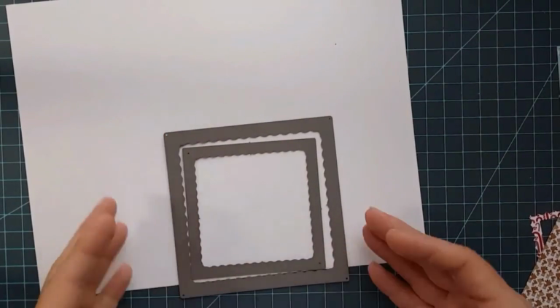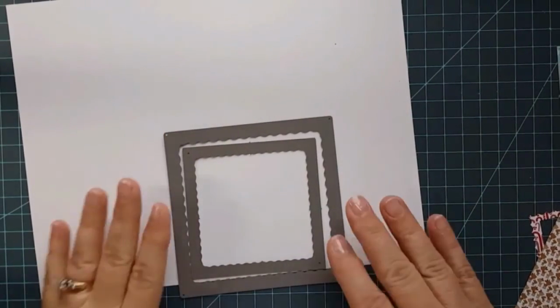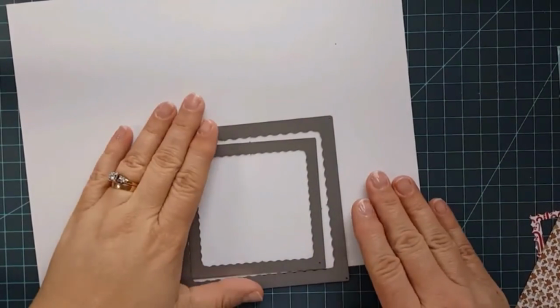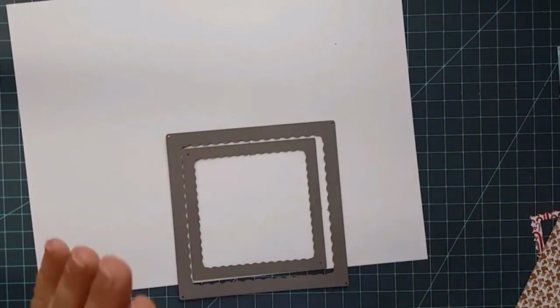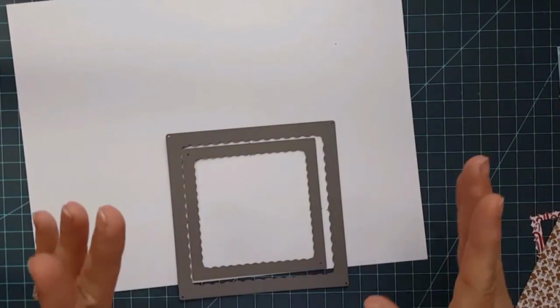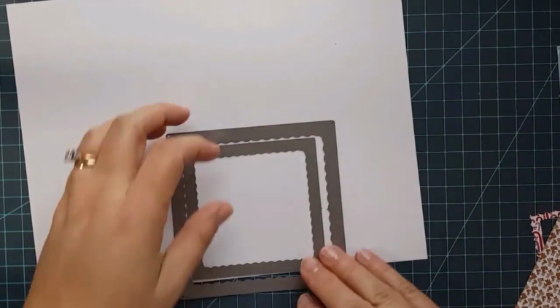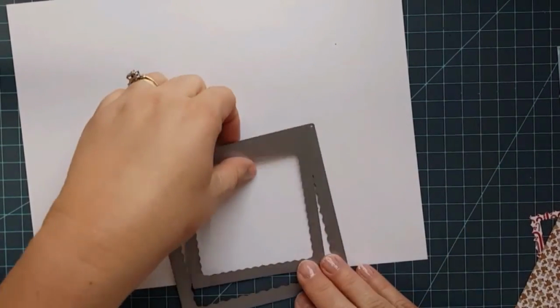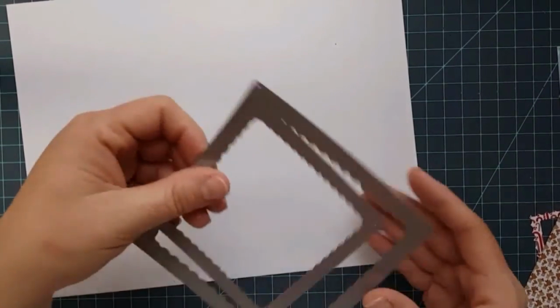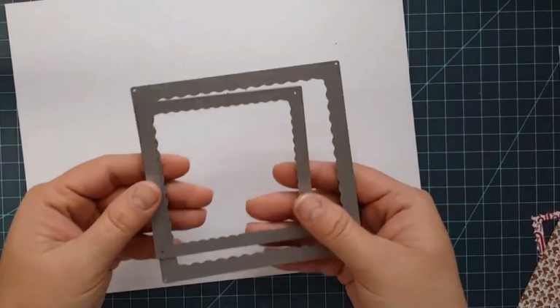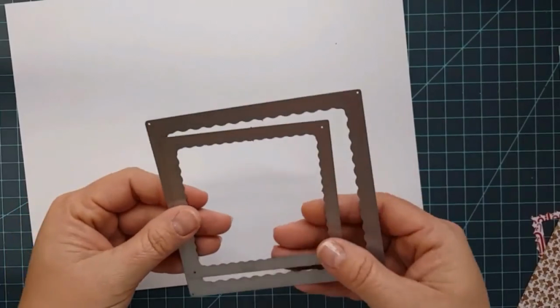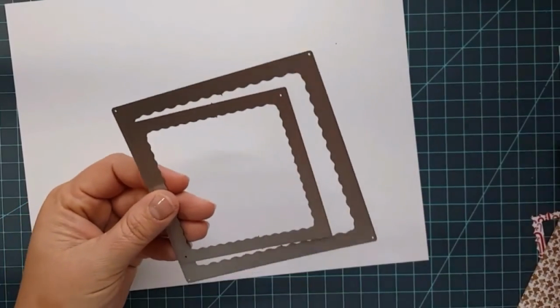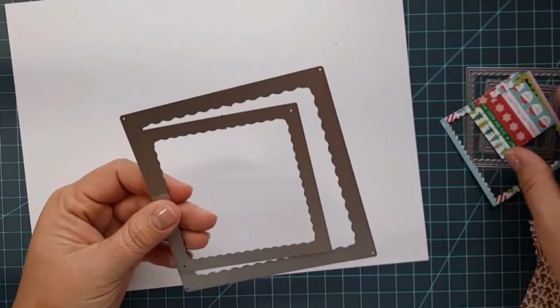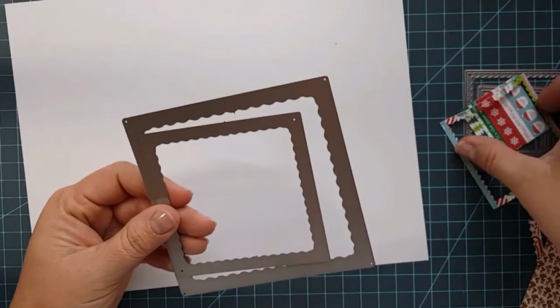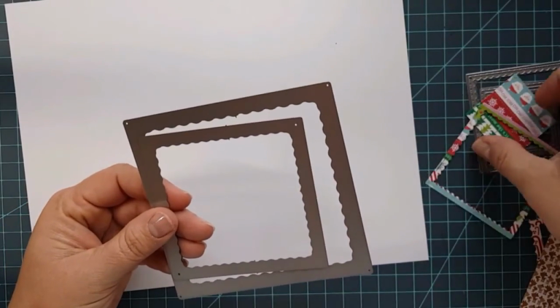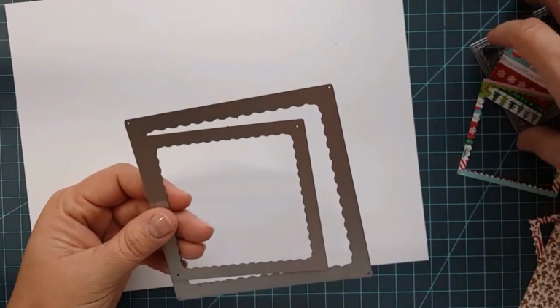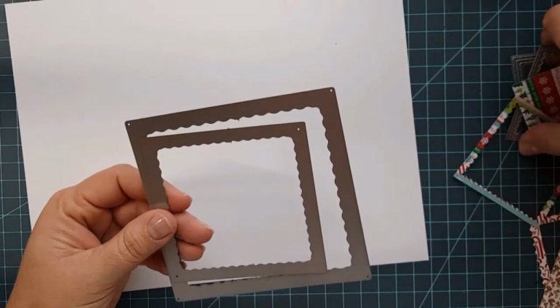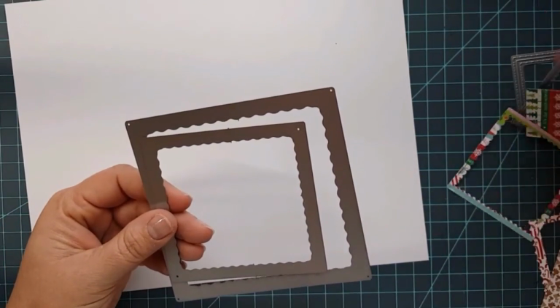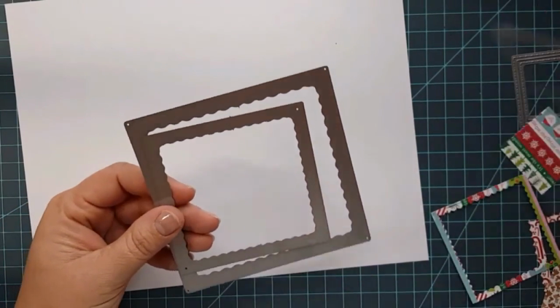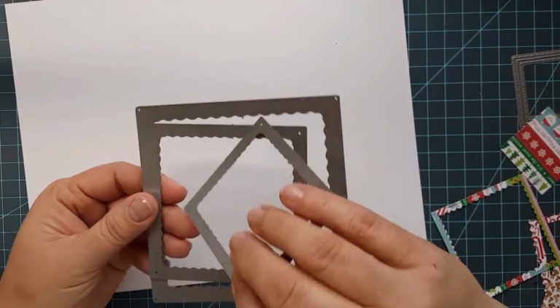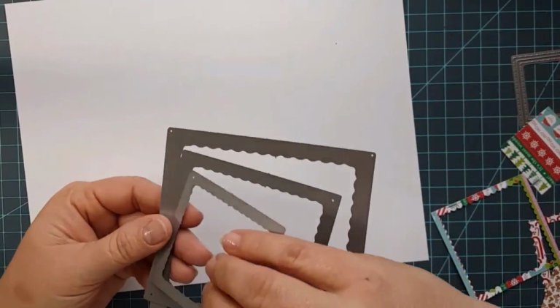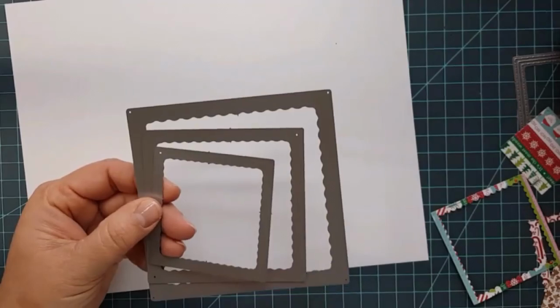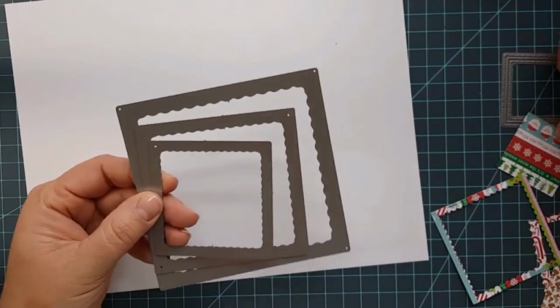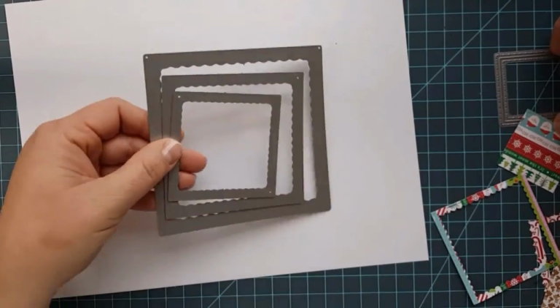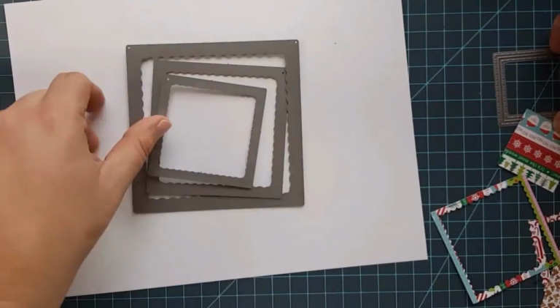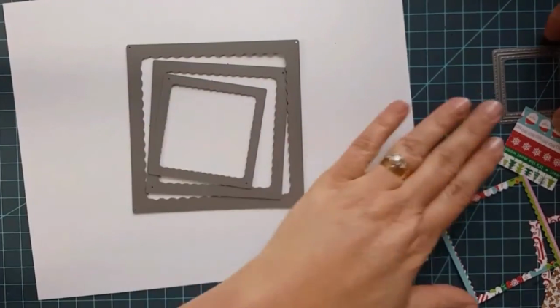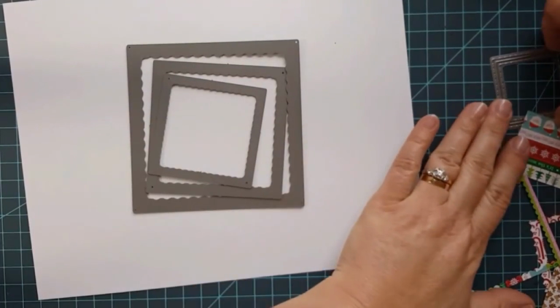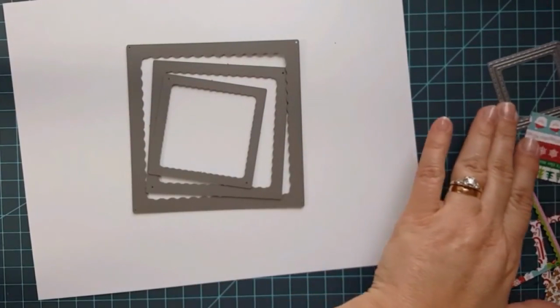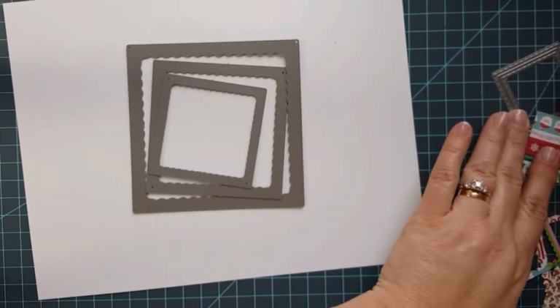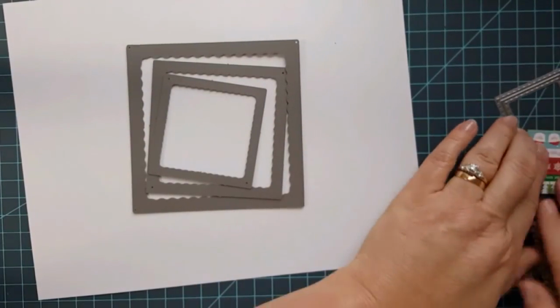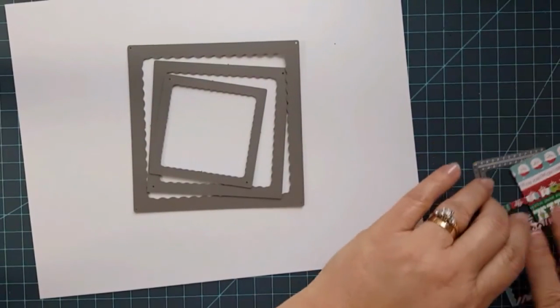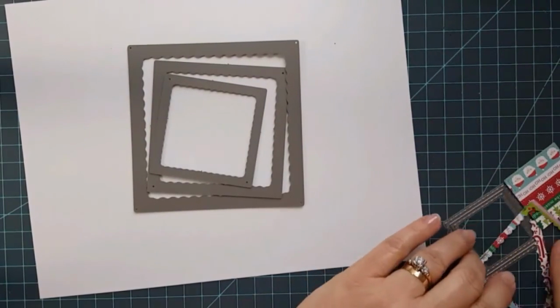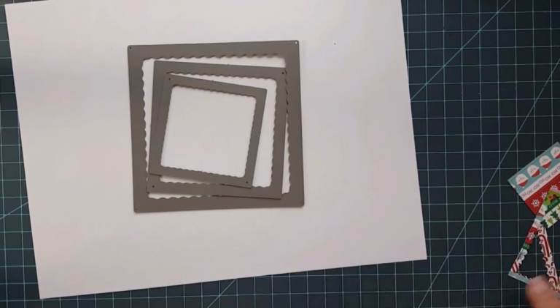Hi everyone, it's Lisa. I want to share a quick tip with you using the new Crafting Desert Divas inside scalloped square dies. This is the dies here, and you also get that cute little coffee cup that I'm sure you've seen.